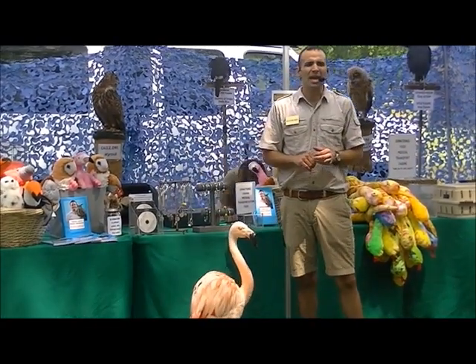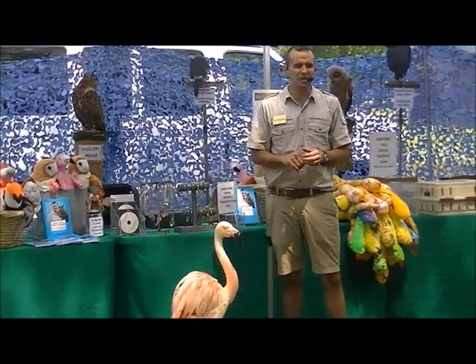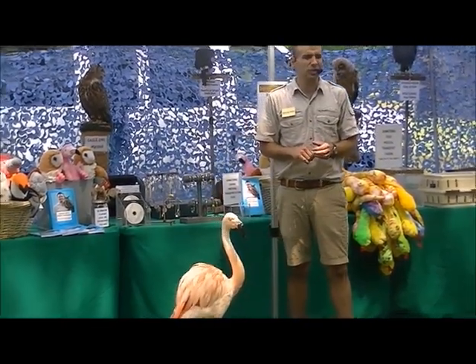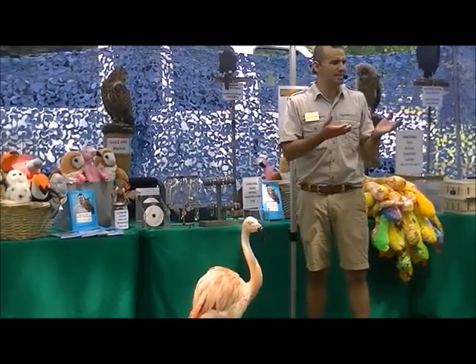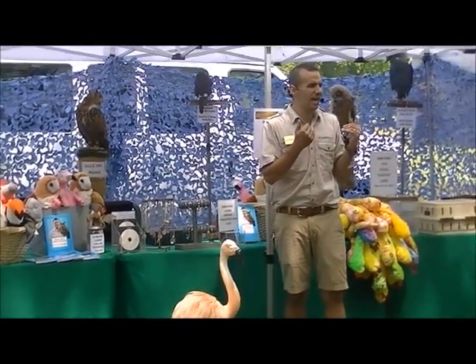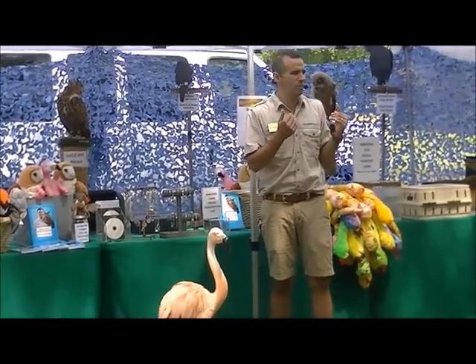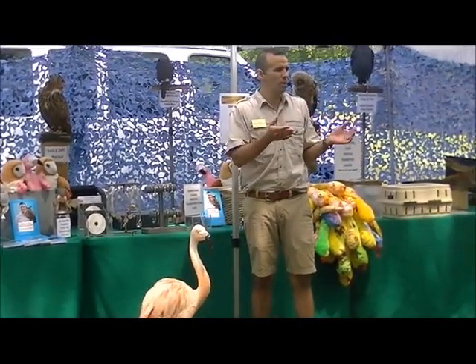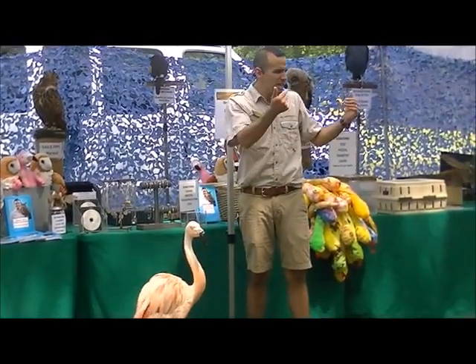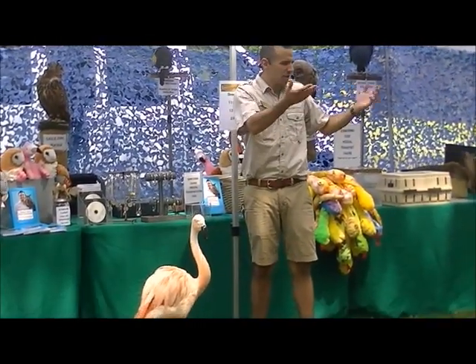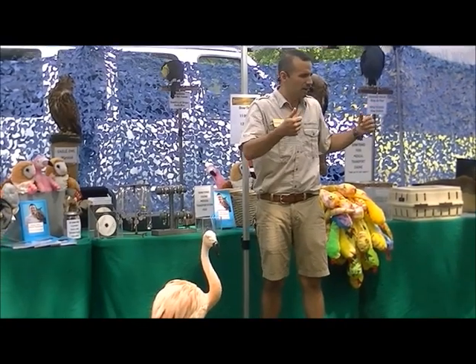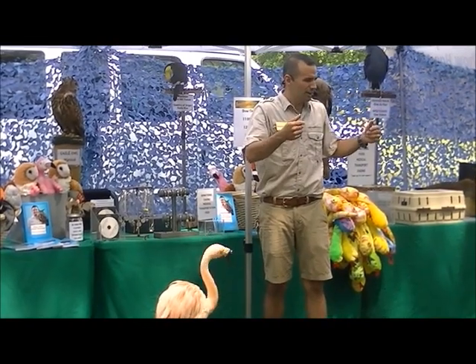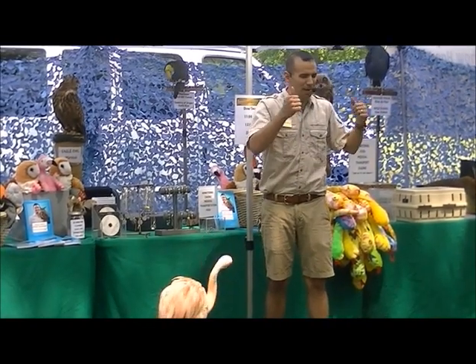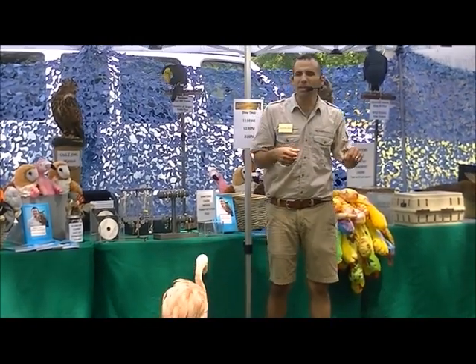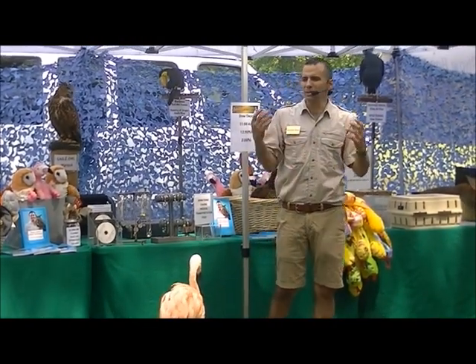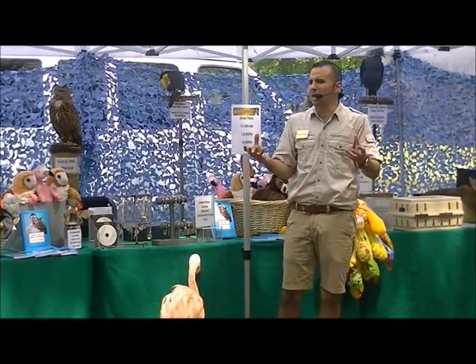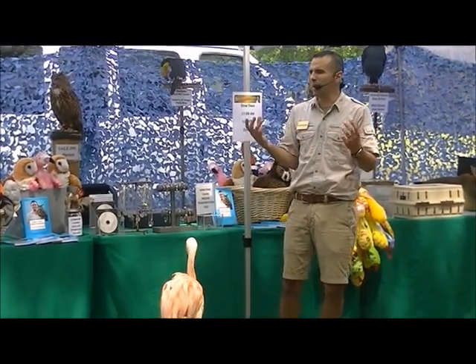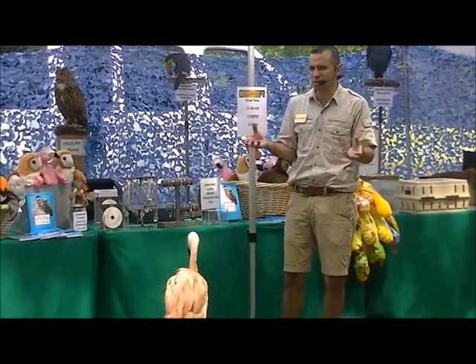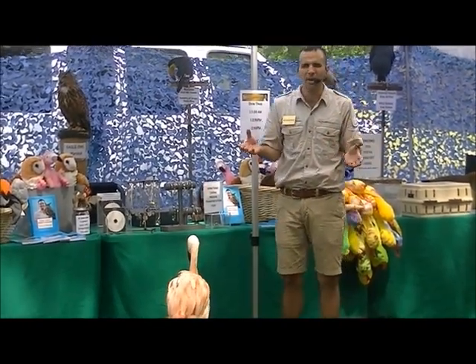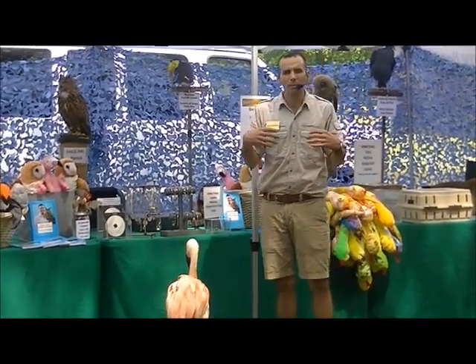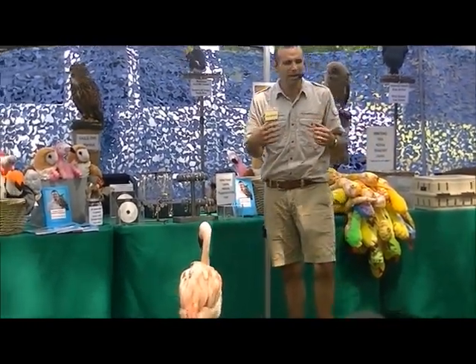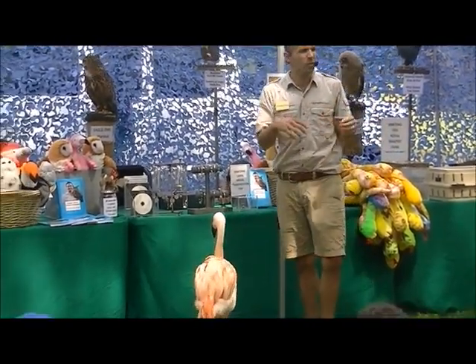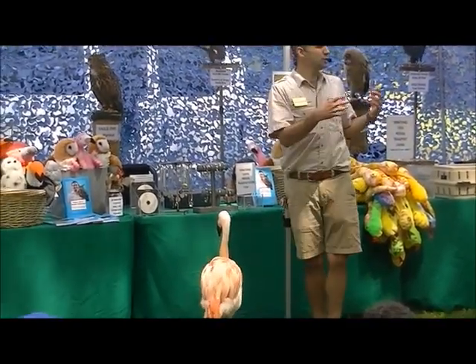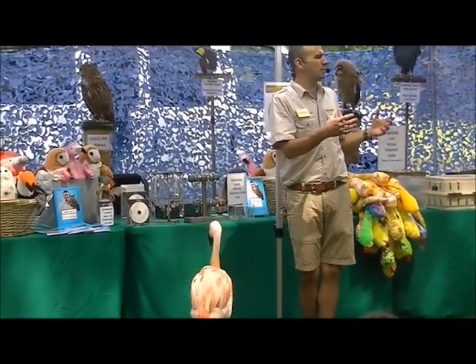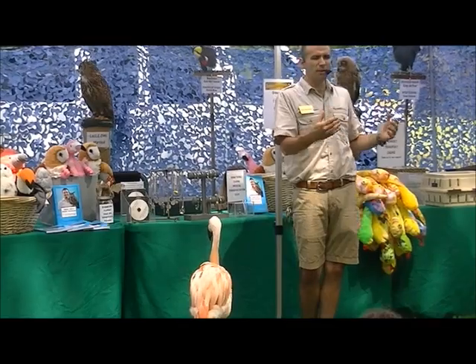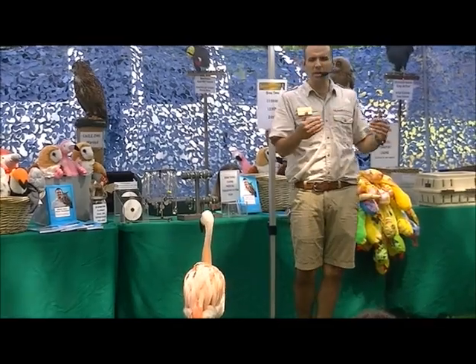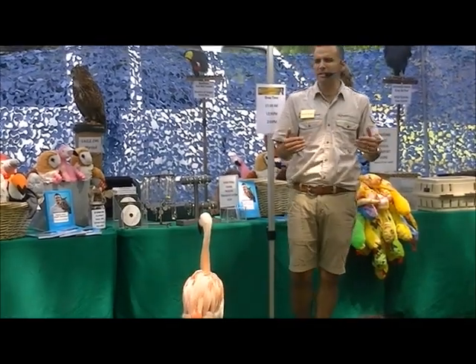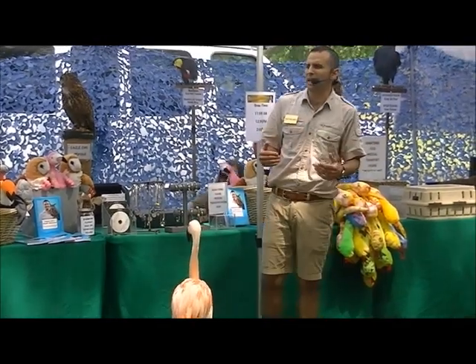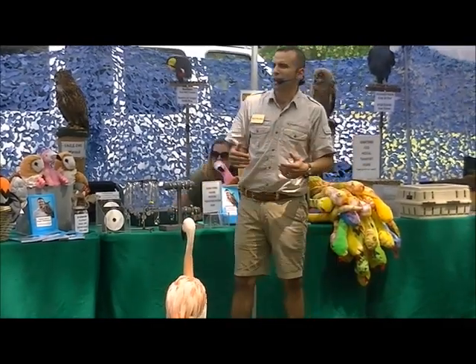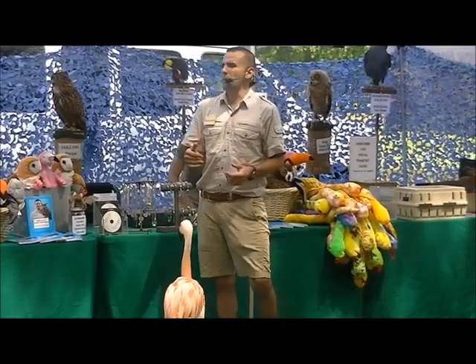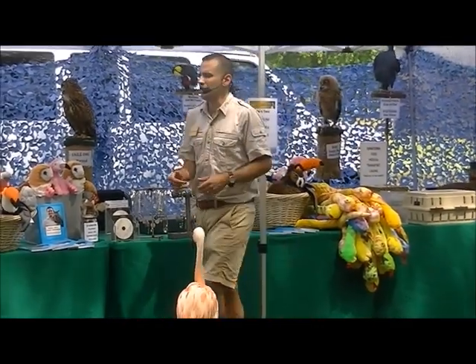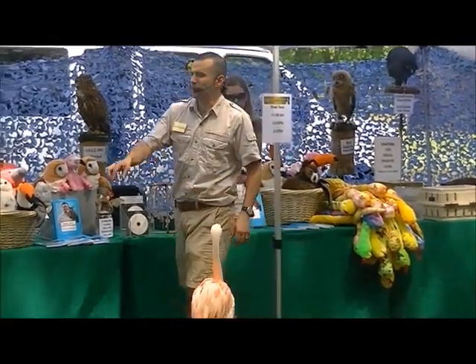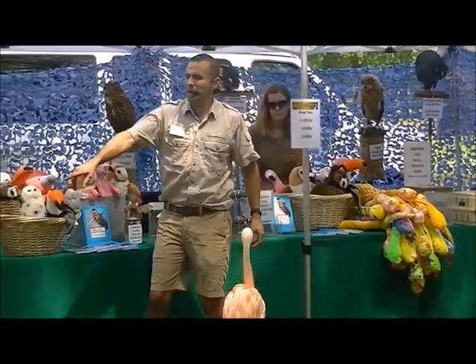Not everybody knows how they get to be this color — it has to do with his diet. What does he eat? Shrimp. Because shrimp are pink, the more shrimp a flamingo eats in his life, the pinker his feathers become.